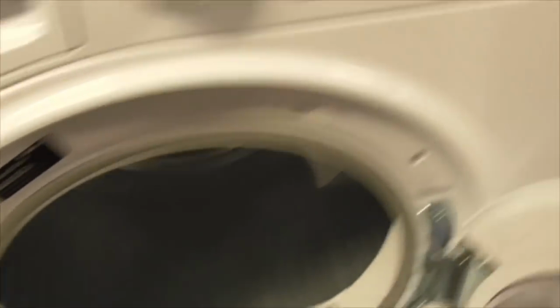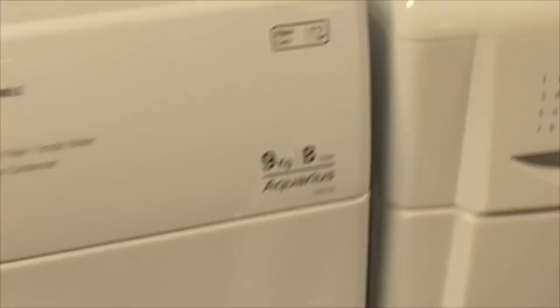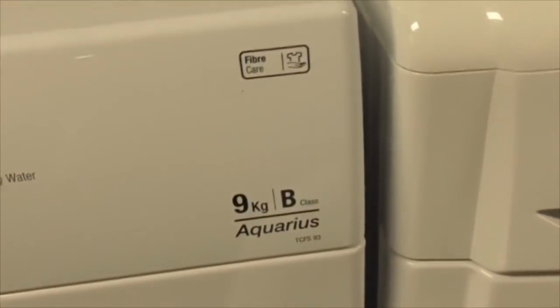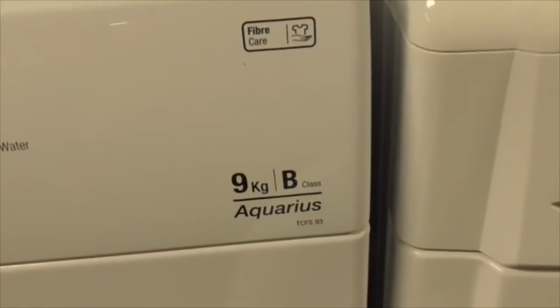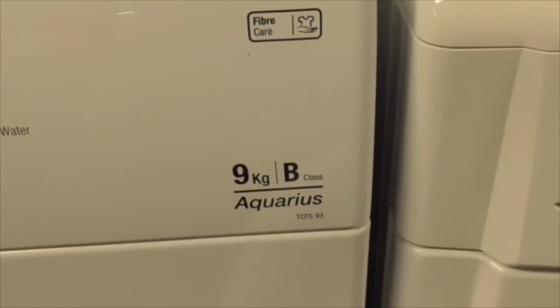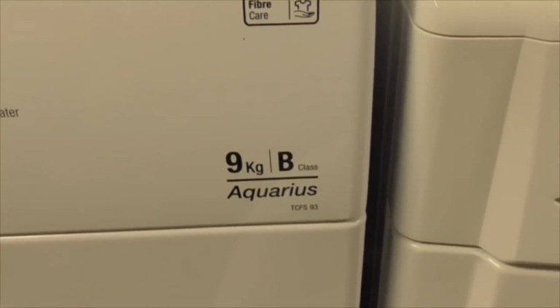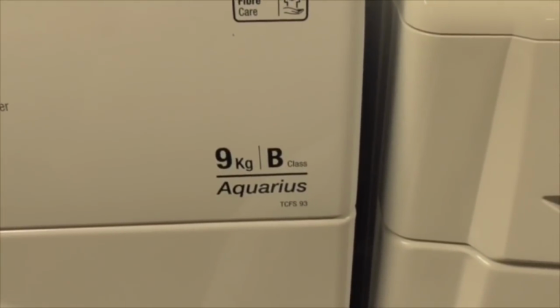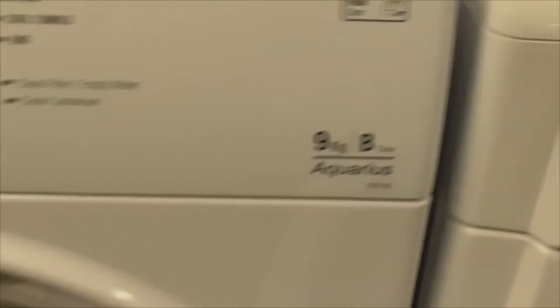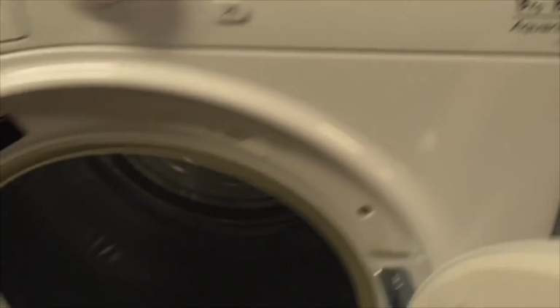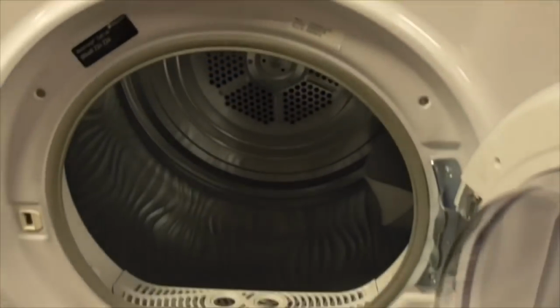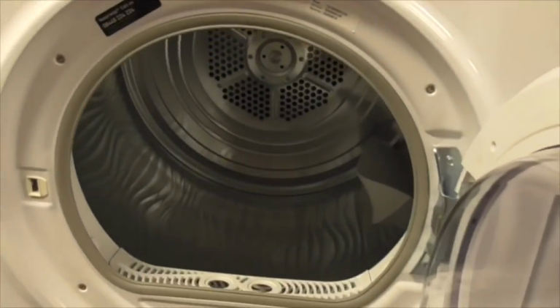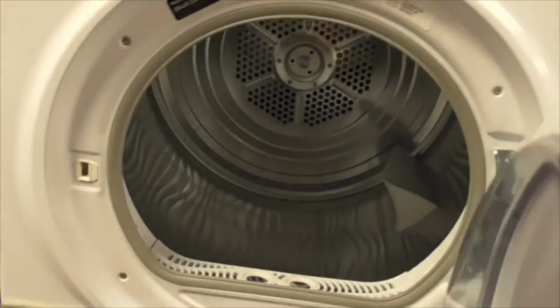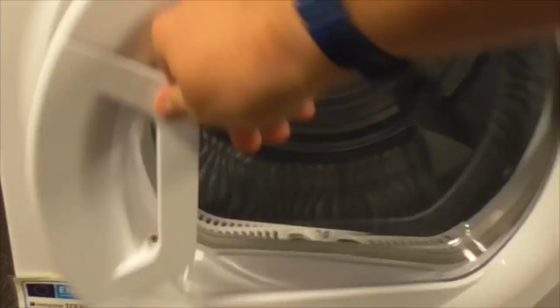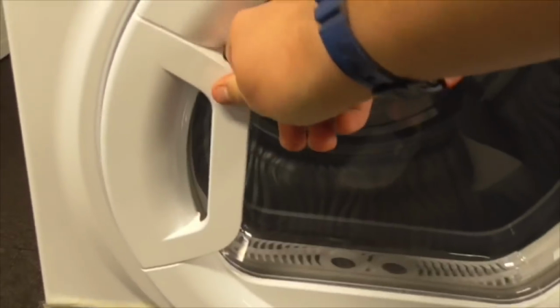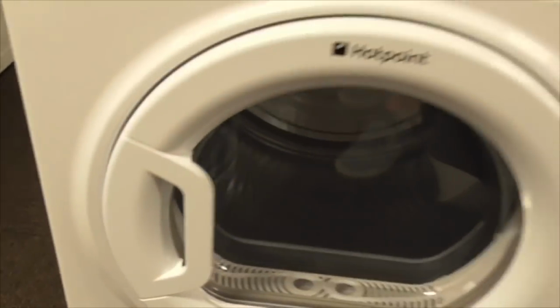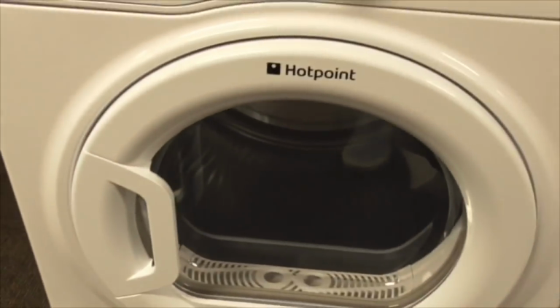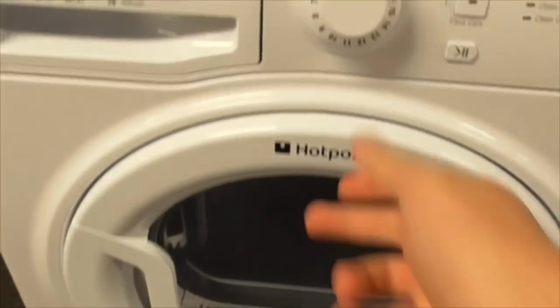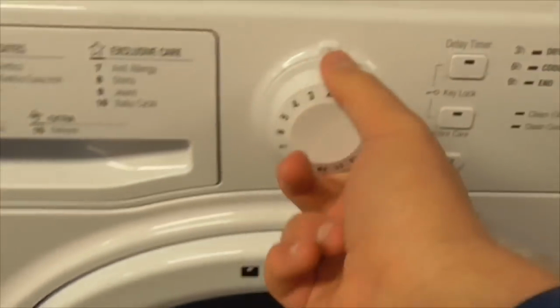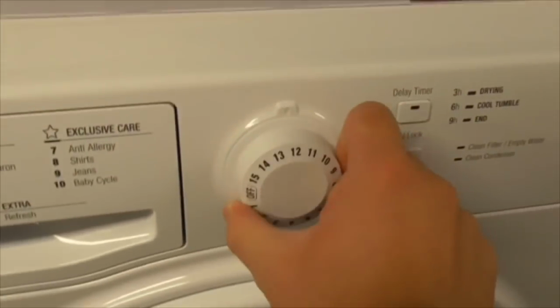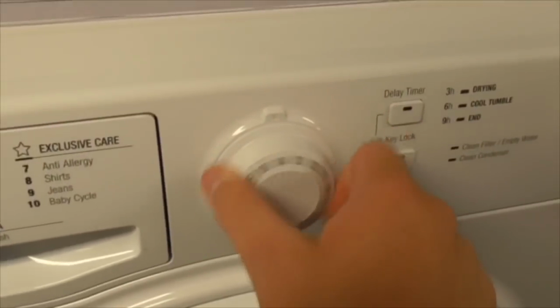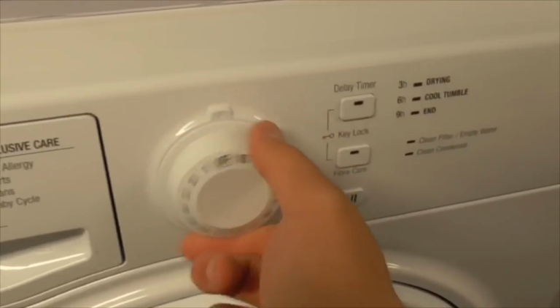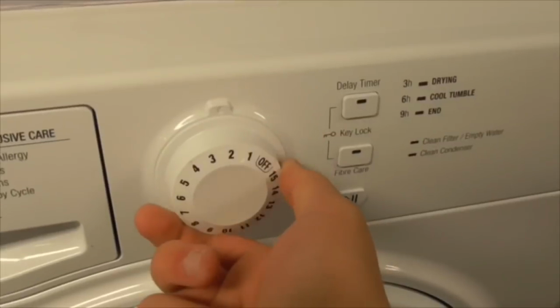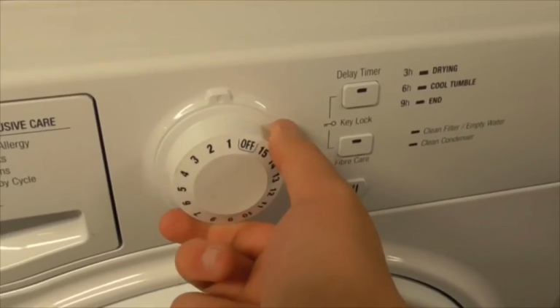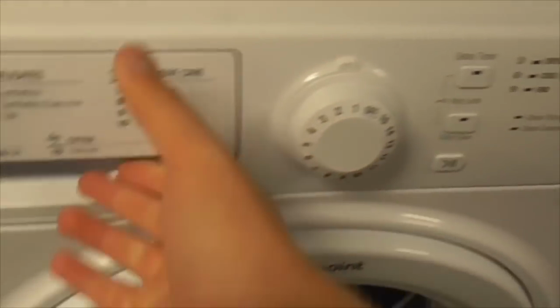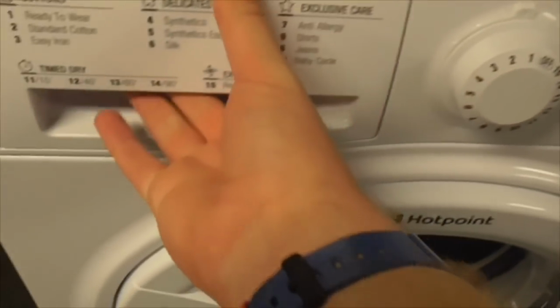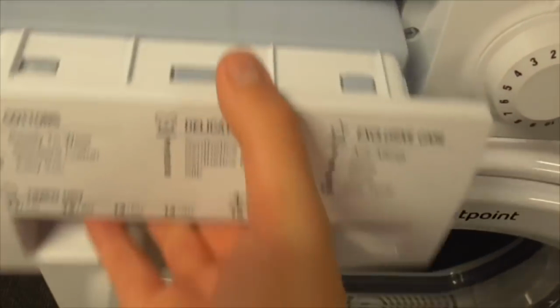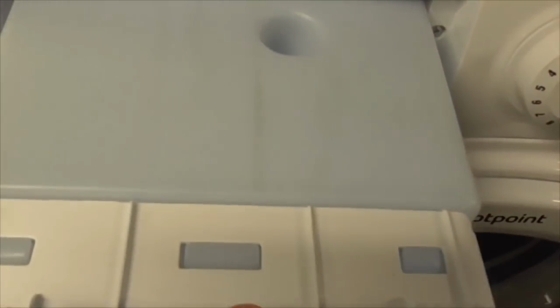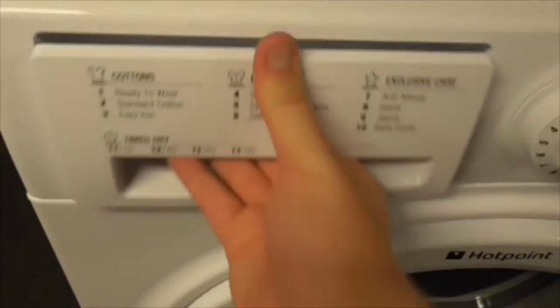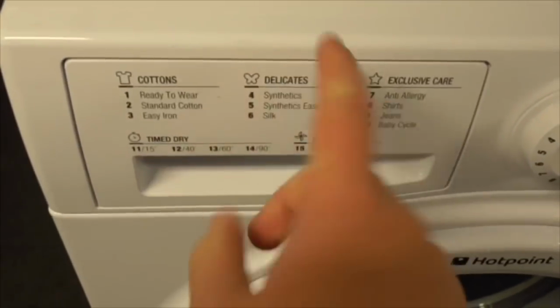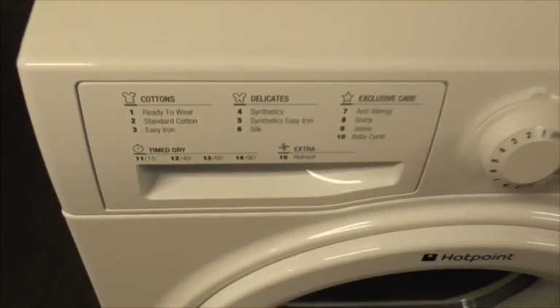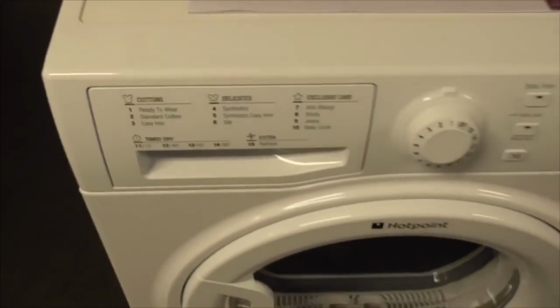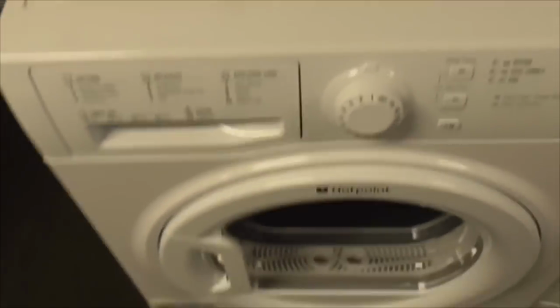Got another Hopin 9kg B class Aquarius TCFS93 dryer - also a 9kg dryer. That's the Washer Crazies dryer - quite similar to the Washer Crazies. Also a condenser, 9kg.